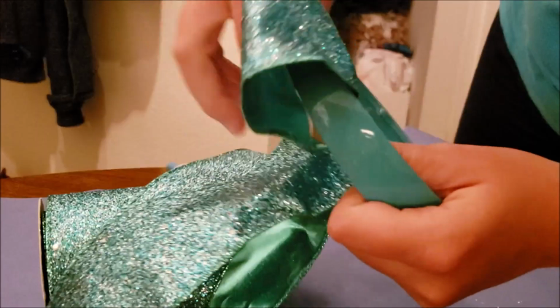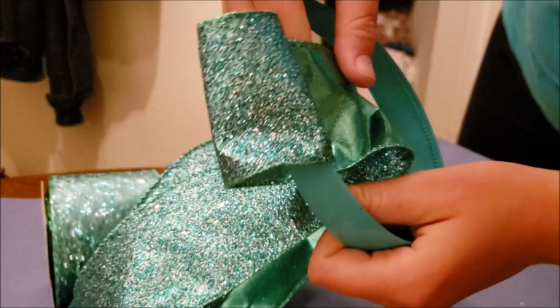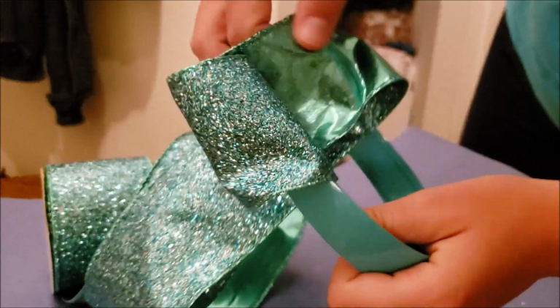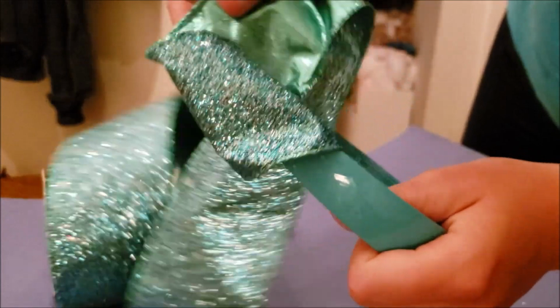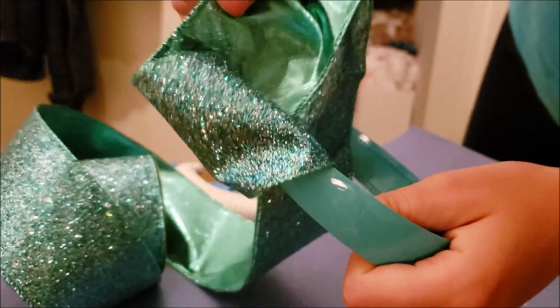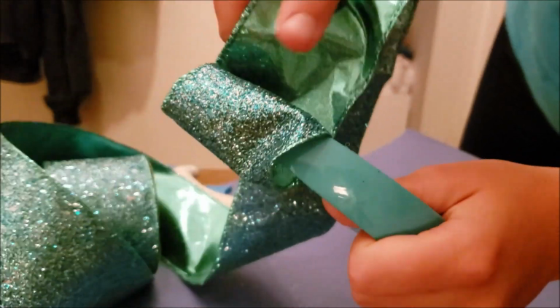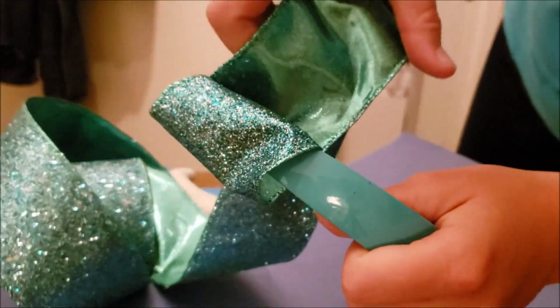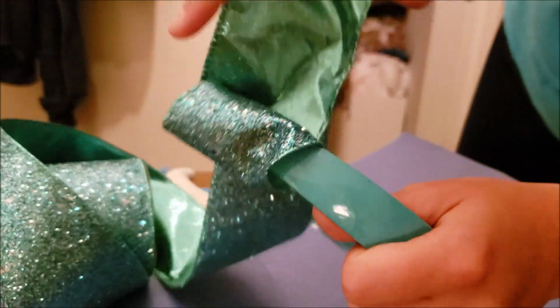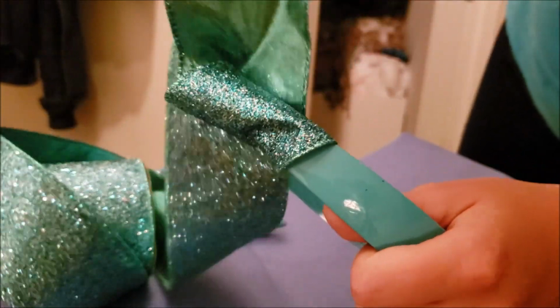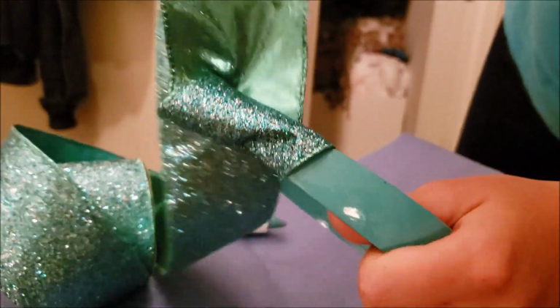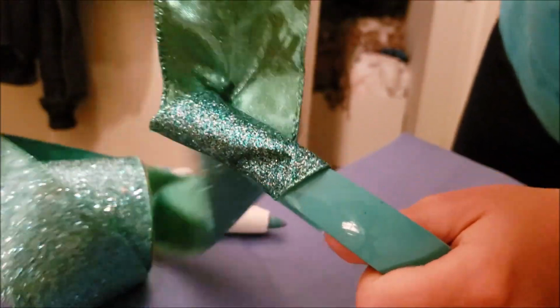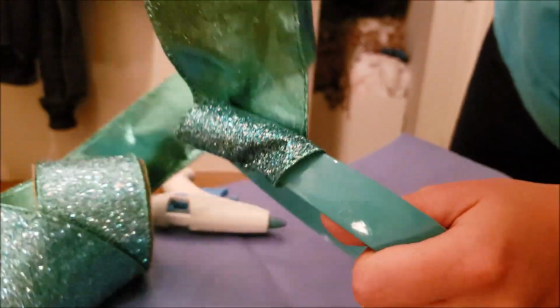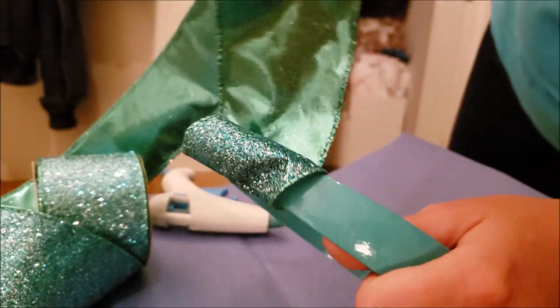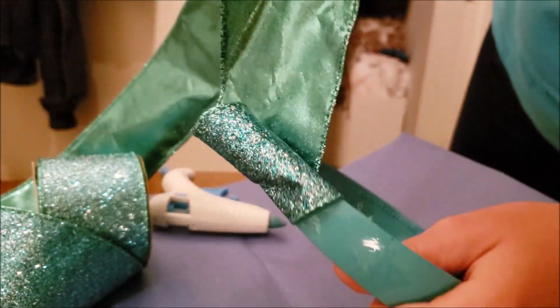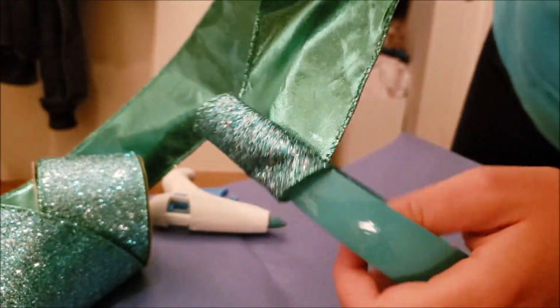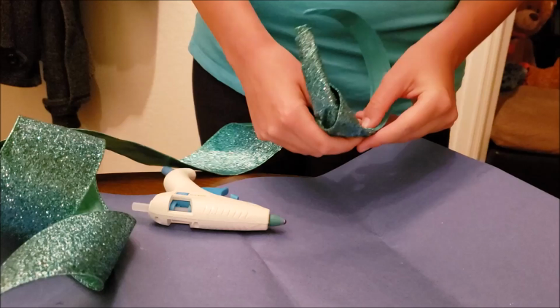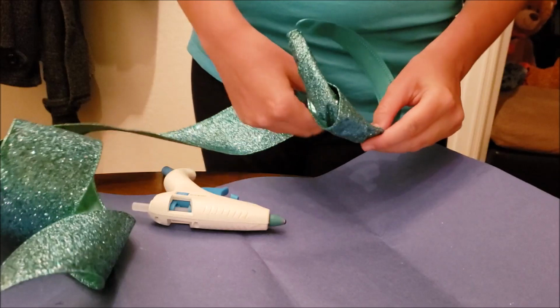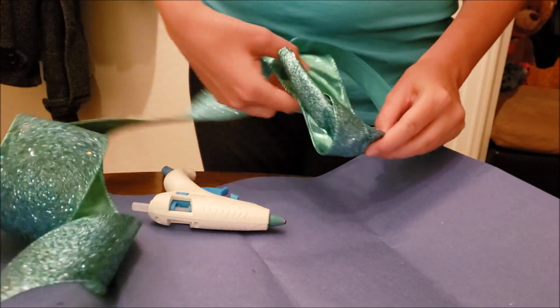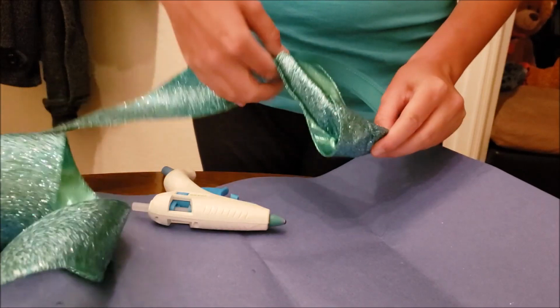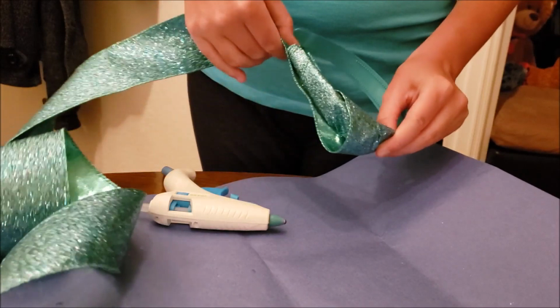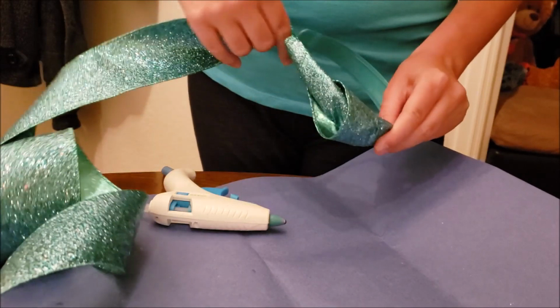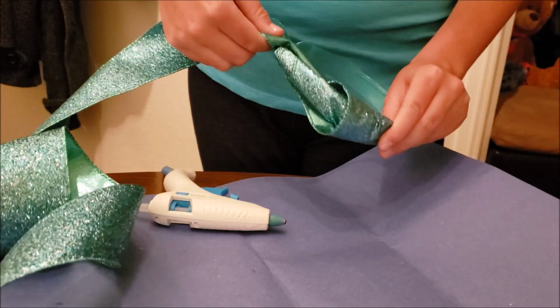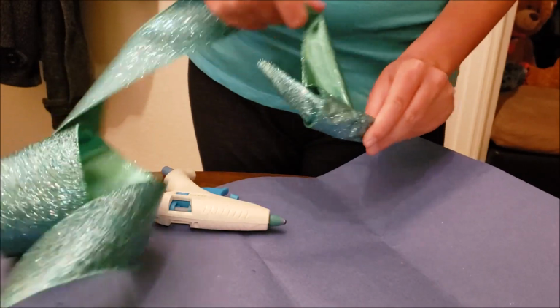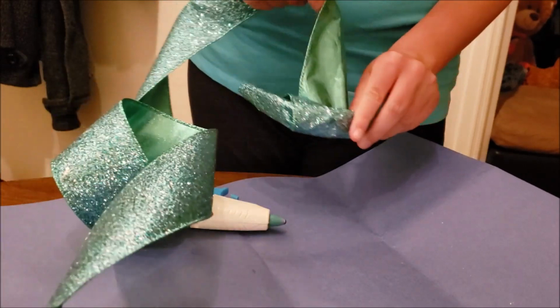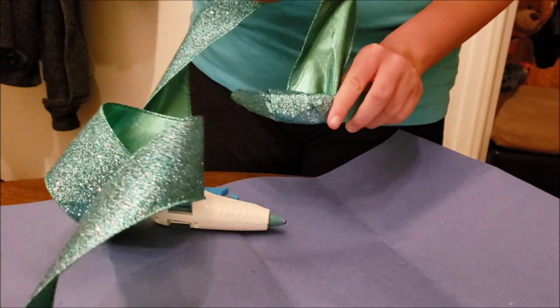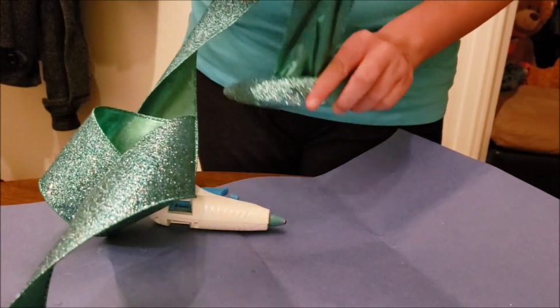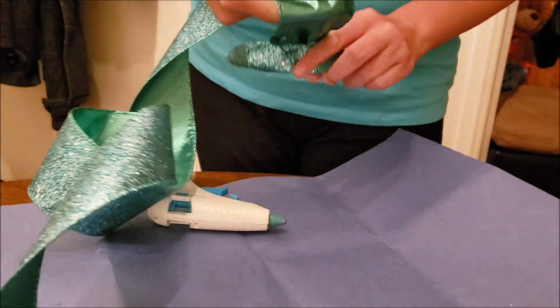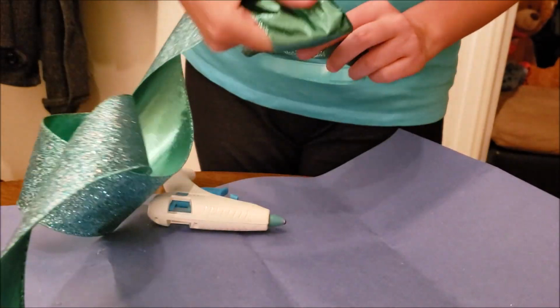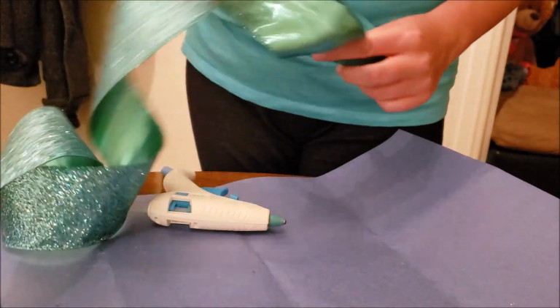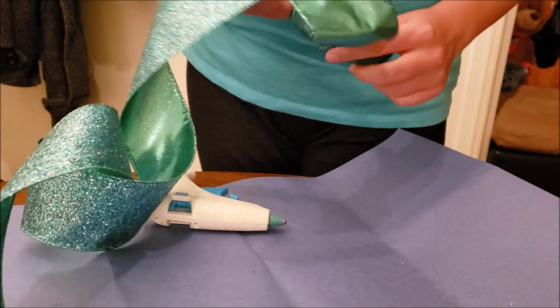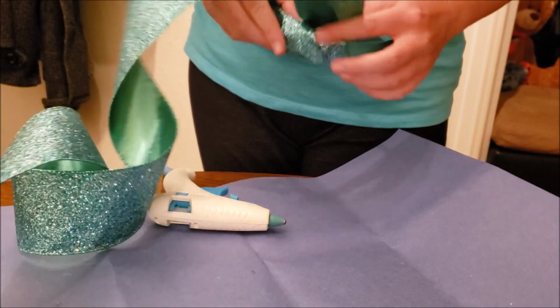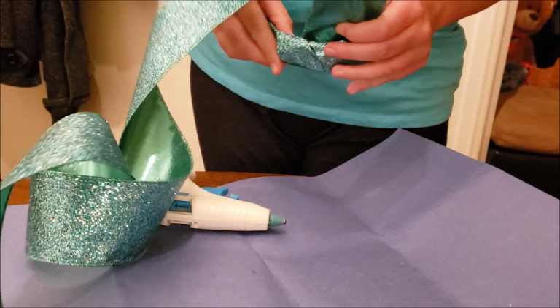The next step is to wrap the fabric around the rest of the headband, covering every inch of it. While I'm doing that, I would like to give a quick non-spoiler review of the 2019 Aladdin film.